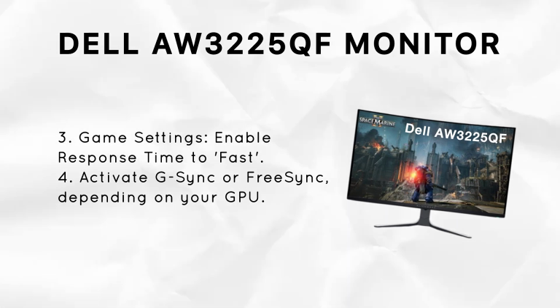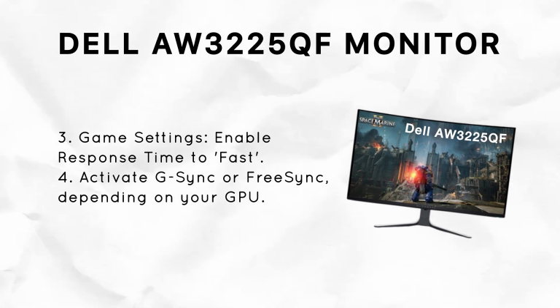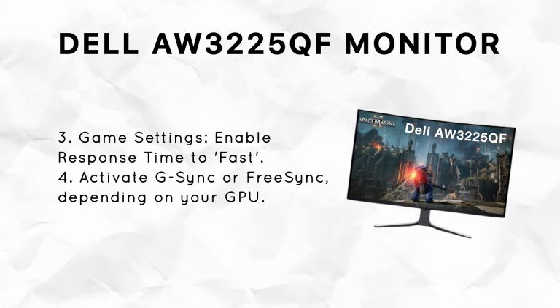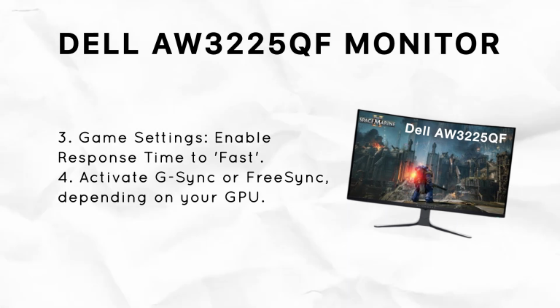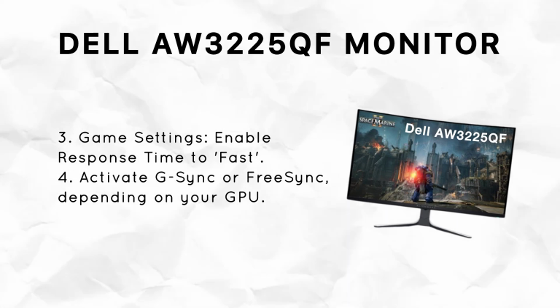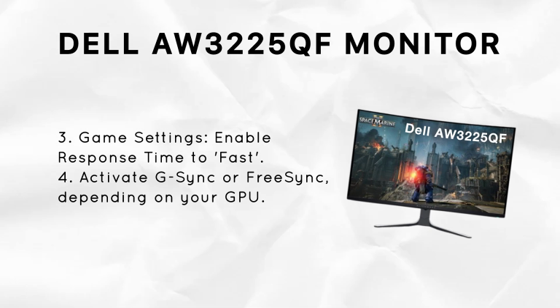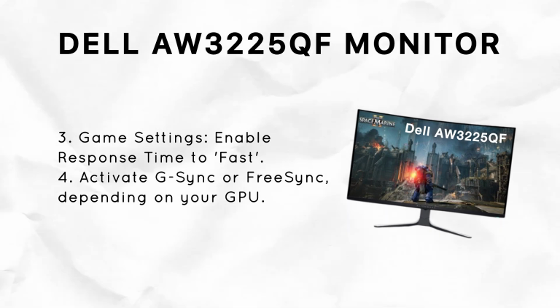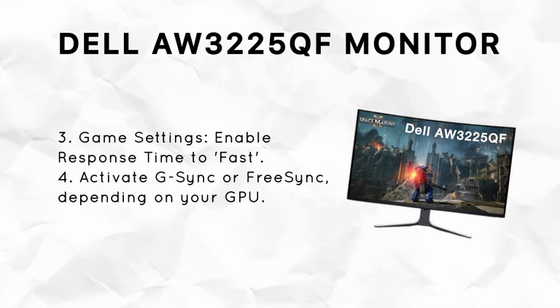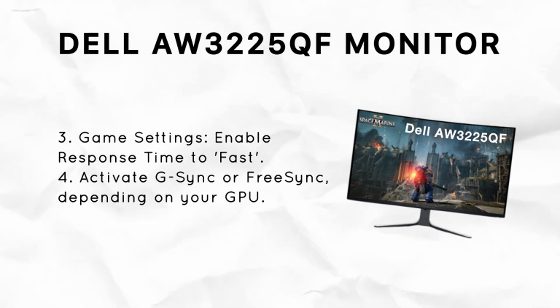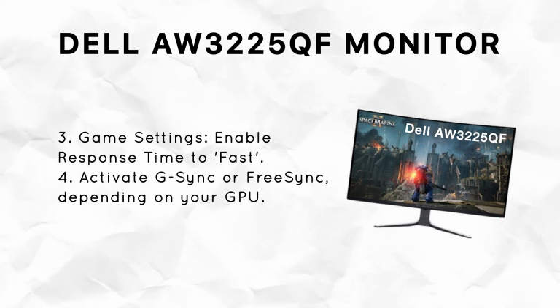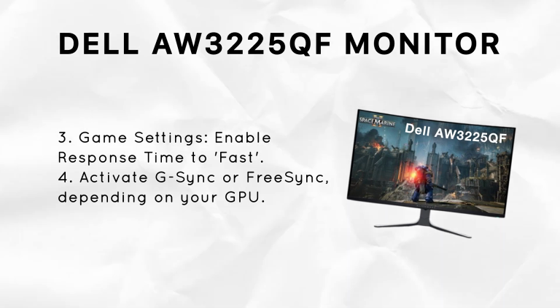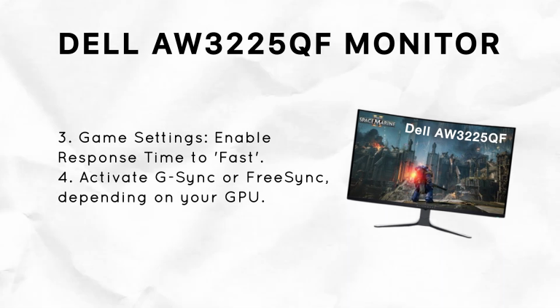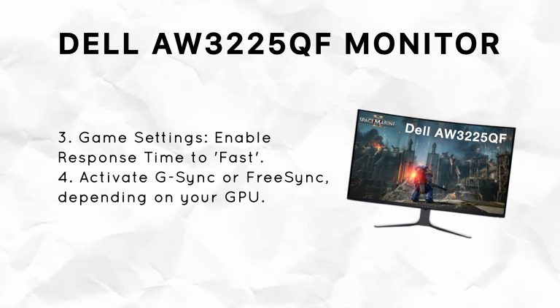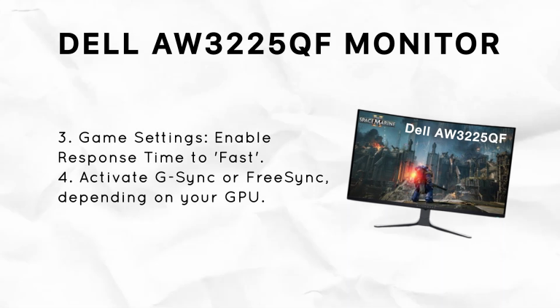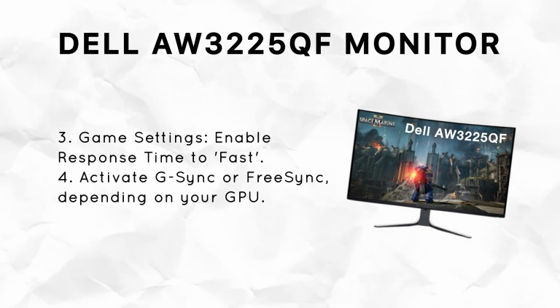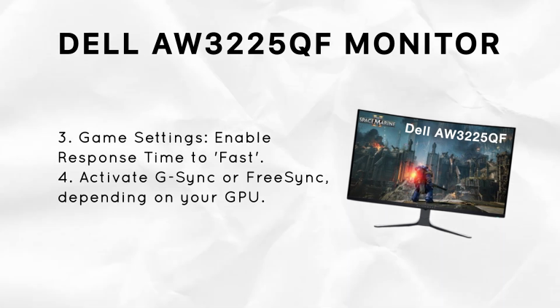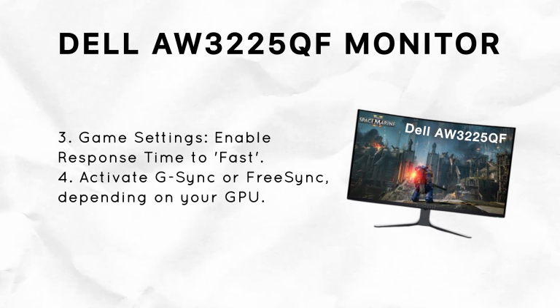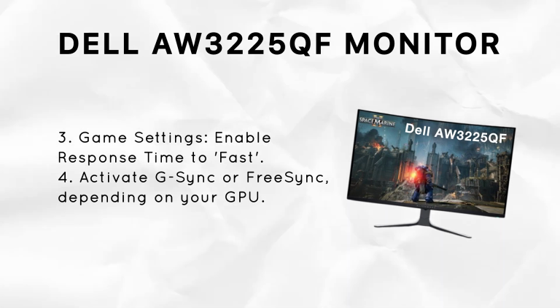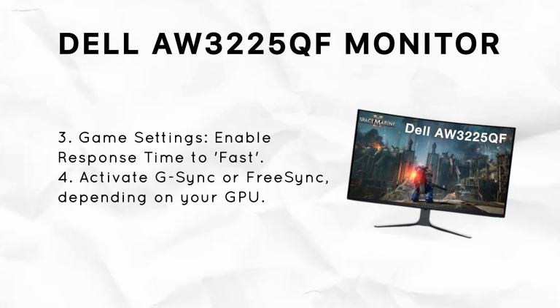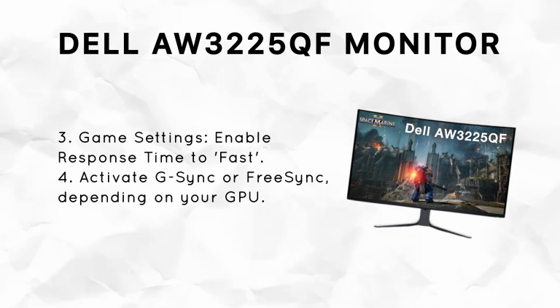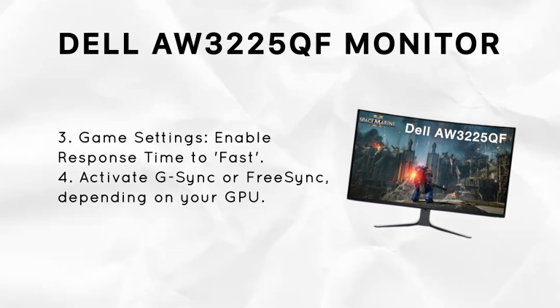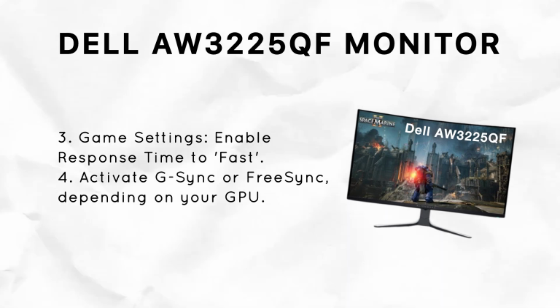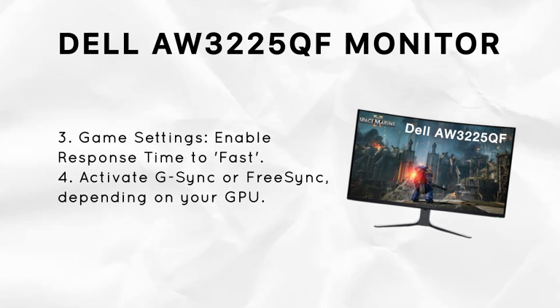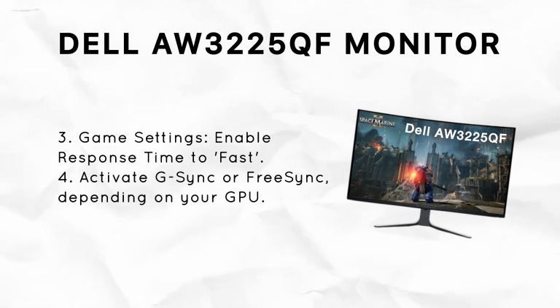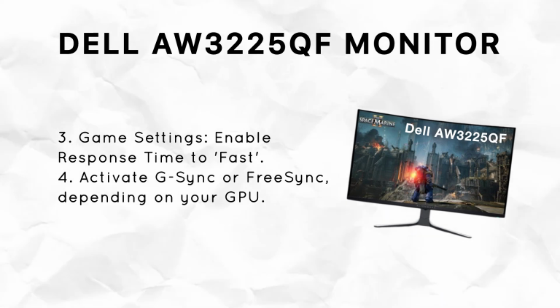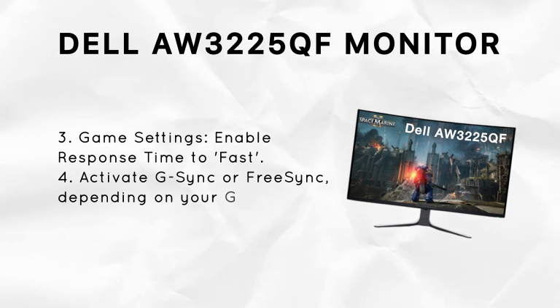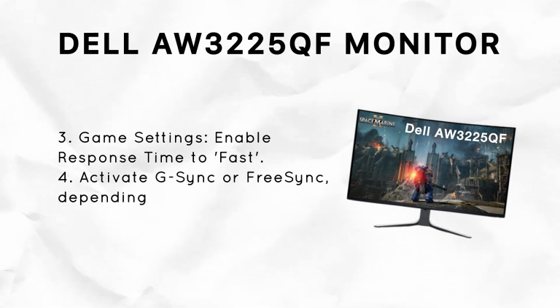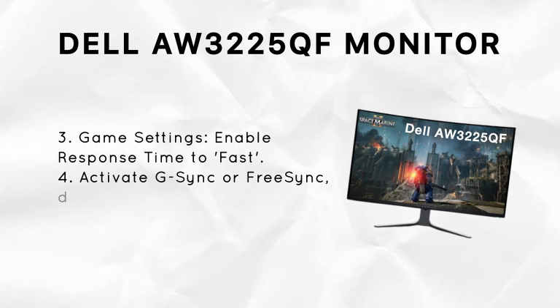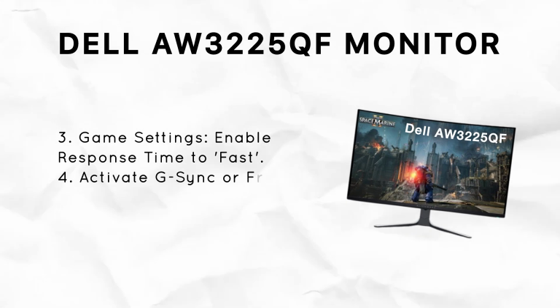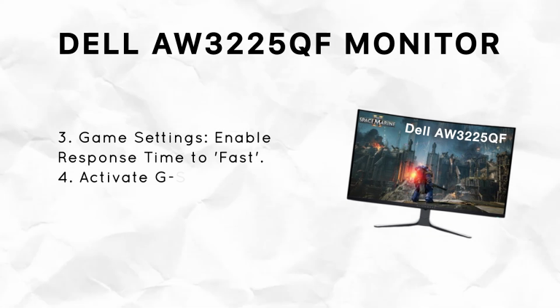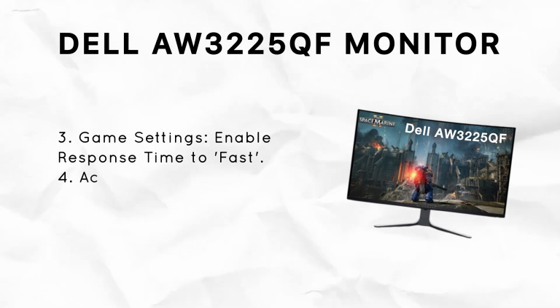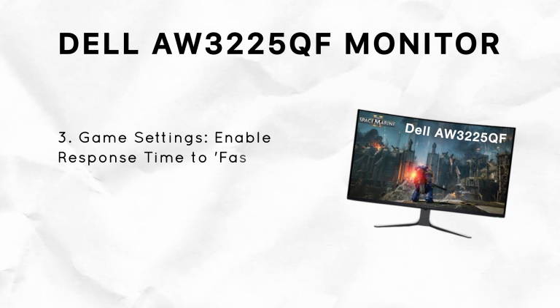Make sure G-Sync is enabled if you're using an NVIDIA graphics card, or FreeSync if you're using AMD. These features help prevent screen tearing and keep your visuals smooth and stable.